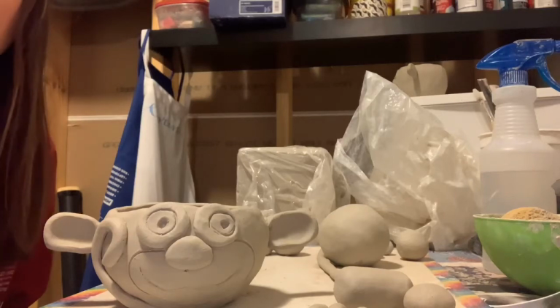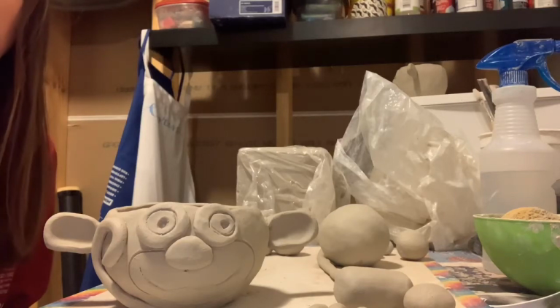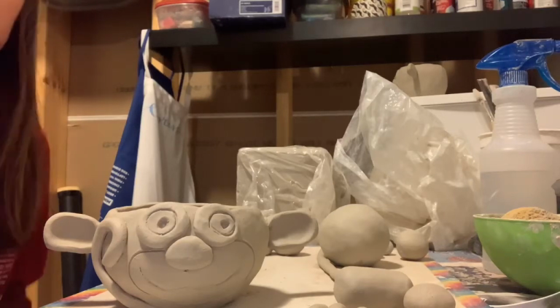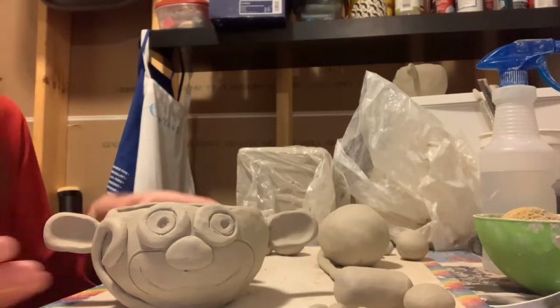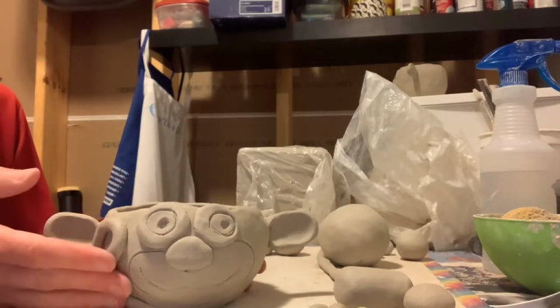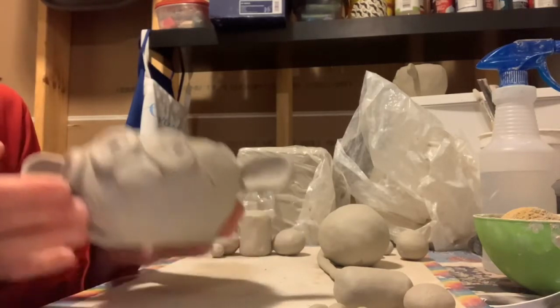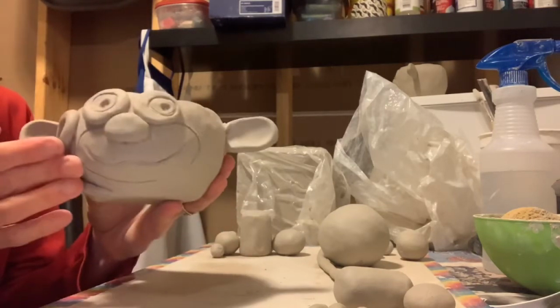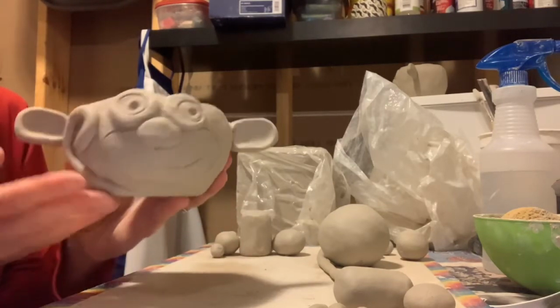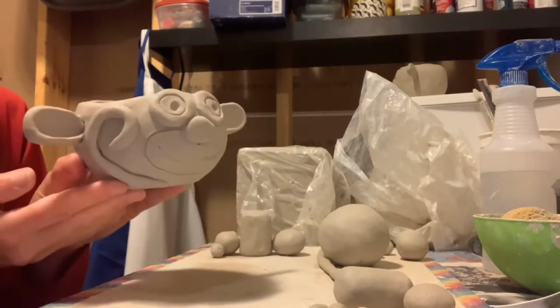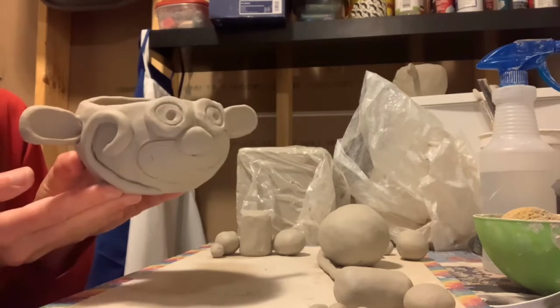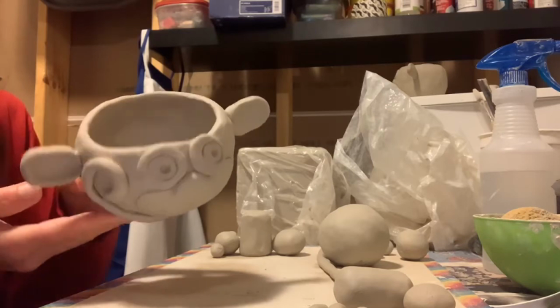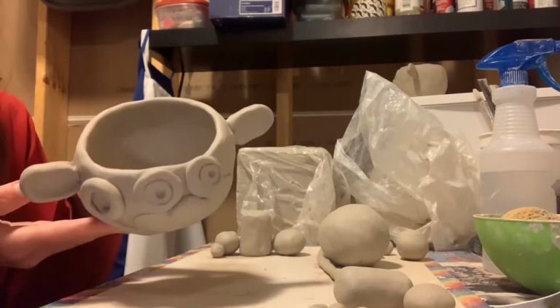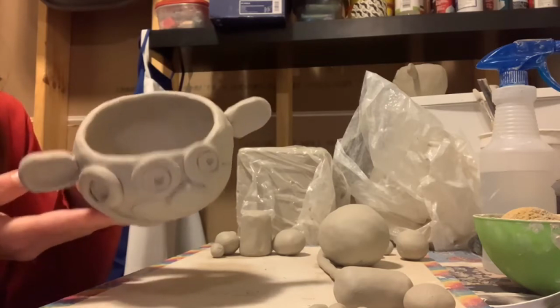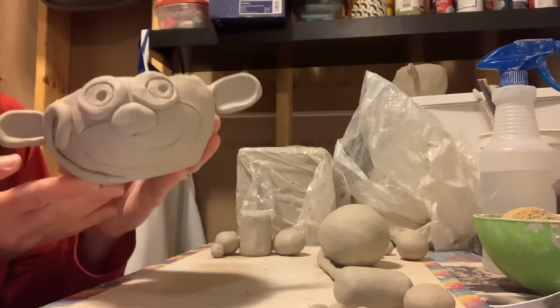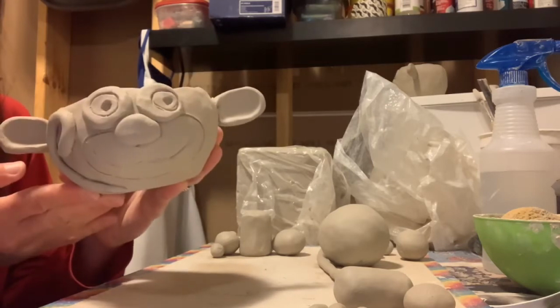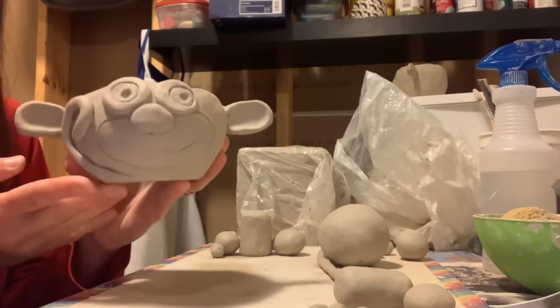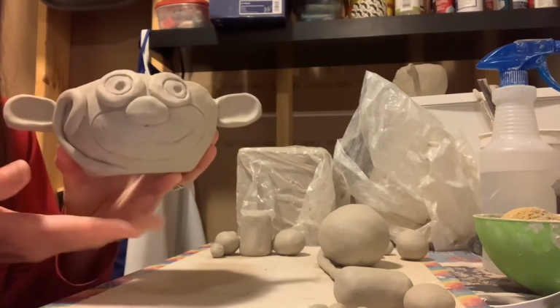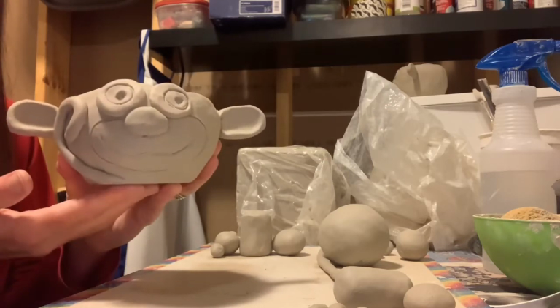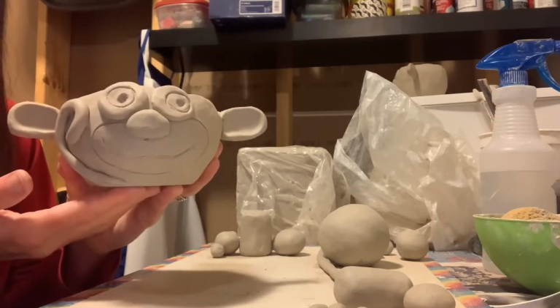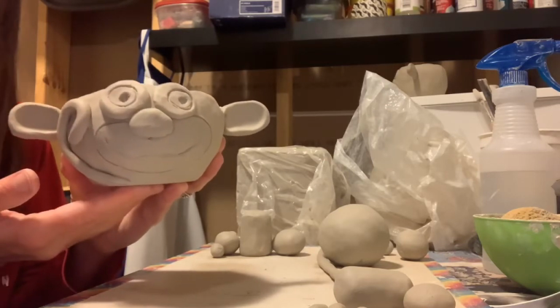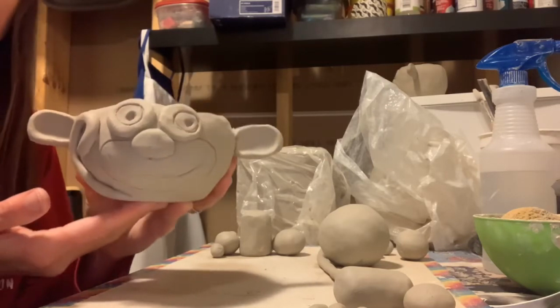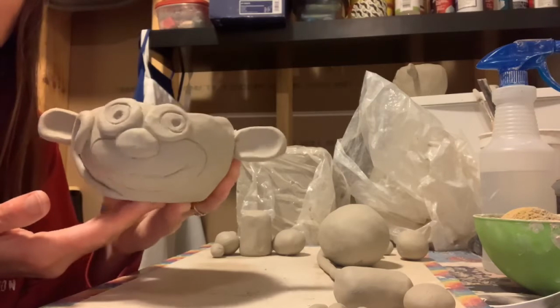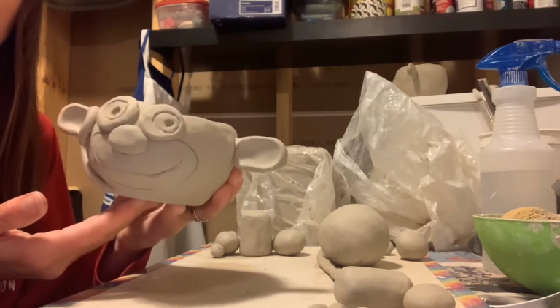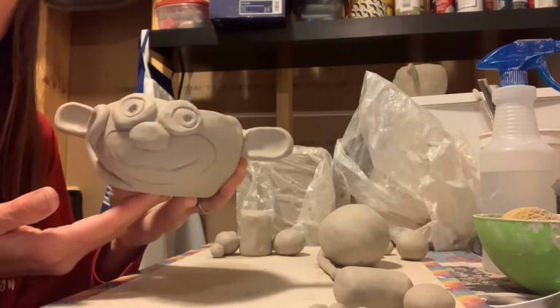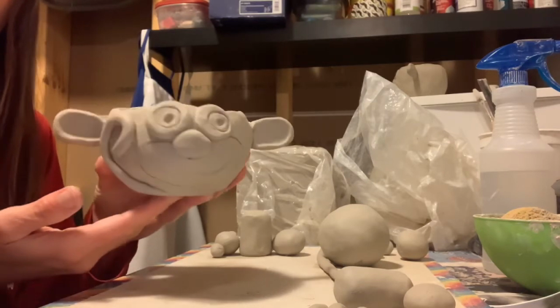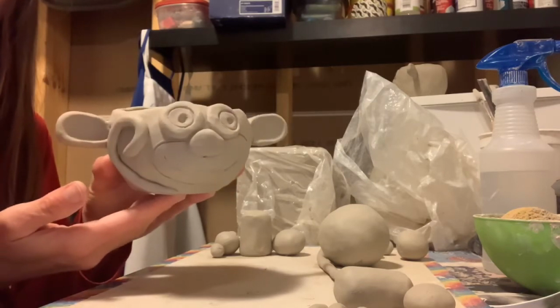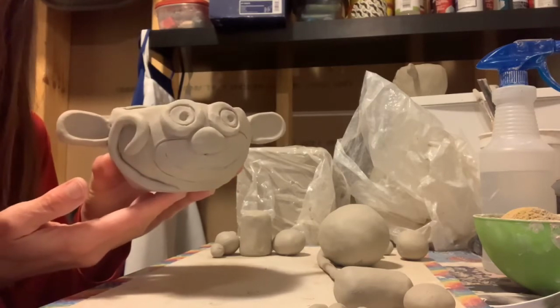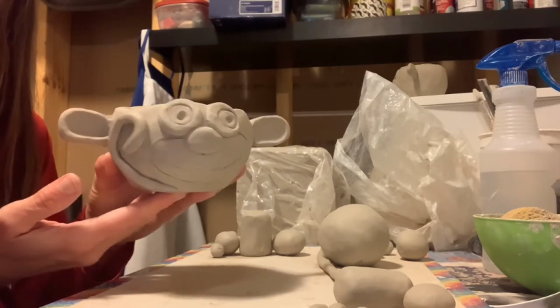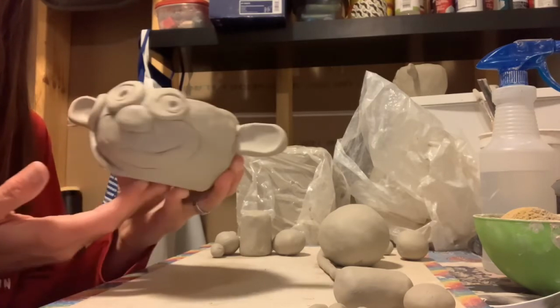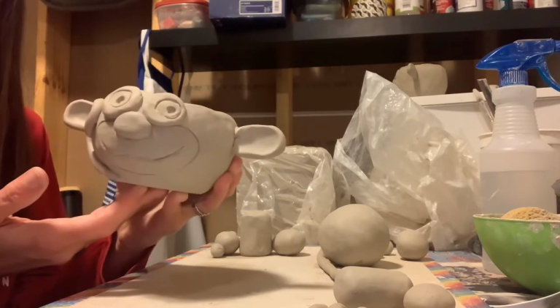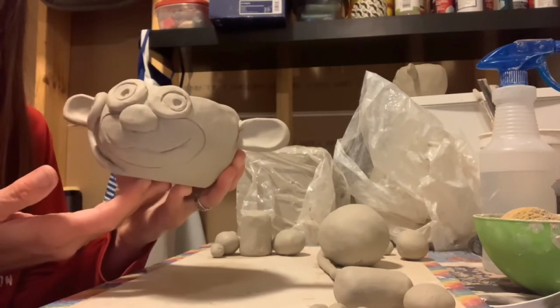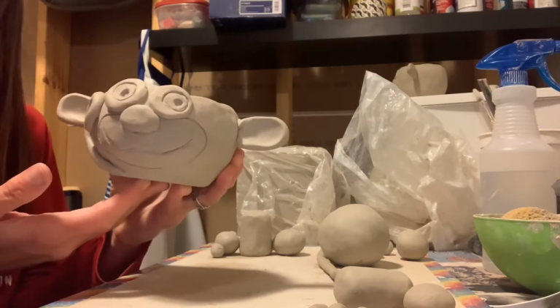Hi! Today we're making a pinch pot monkey. We'll start with a round ball of clay that we will pinch into a pot, and then add all the features to give it the ears, eyes, nose, tail, and monkey face.